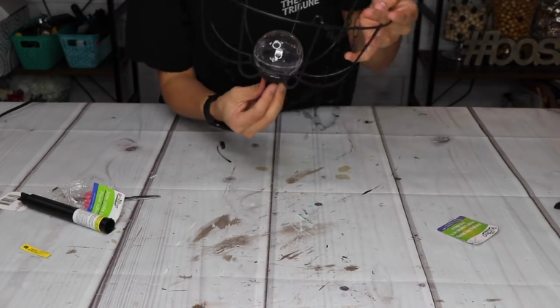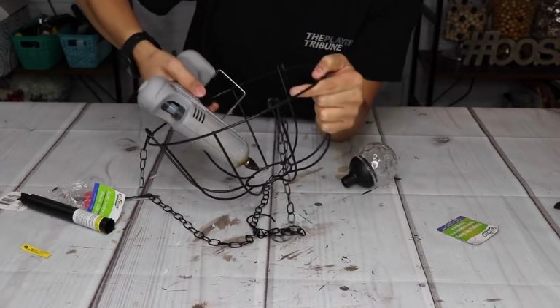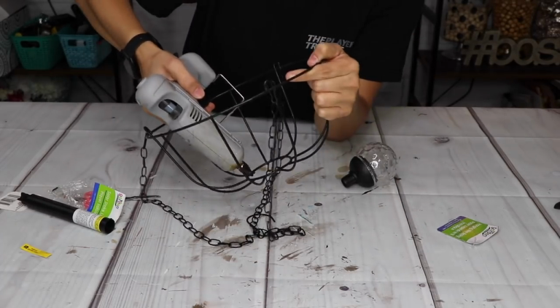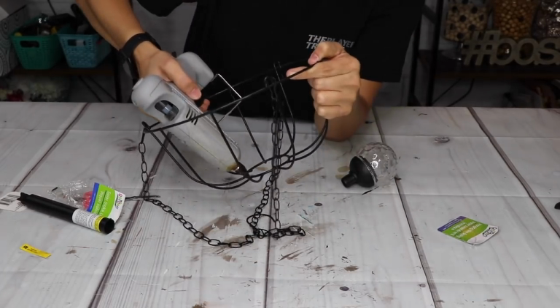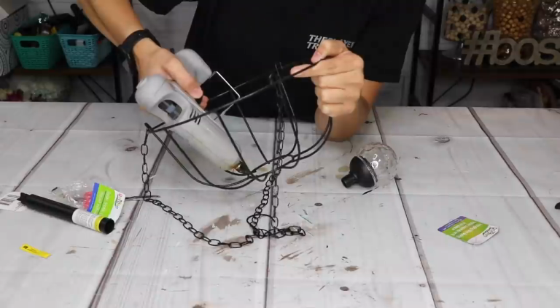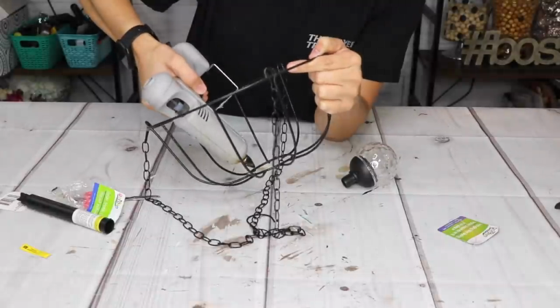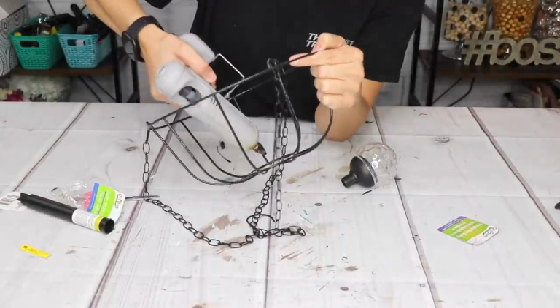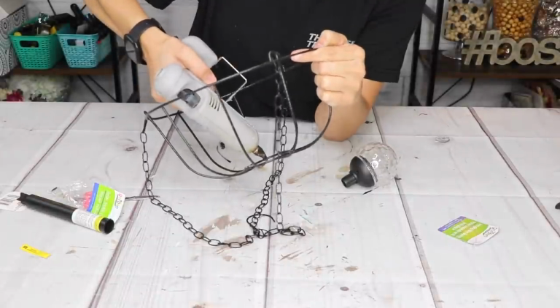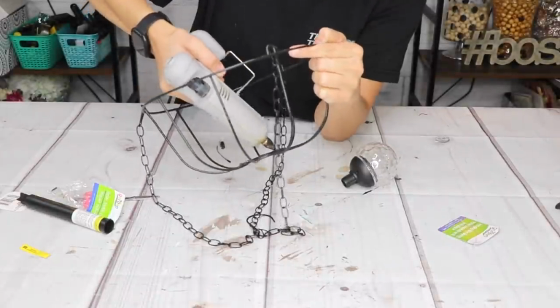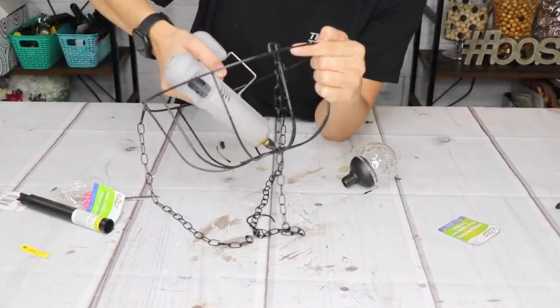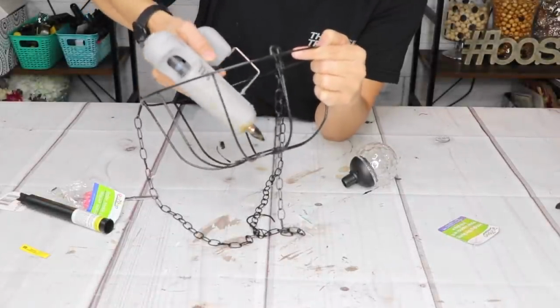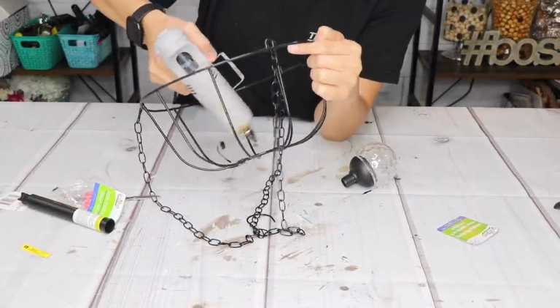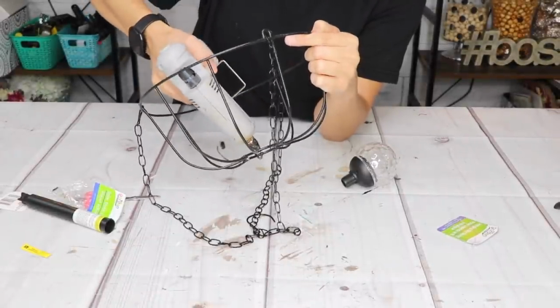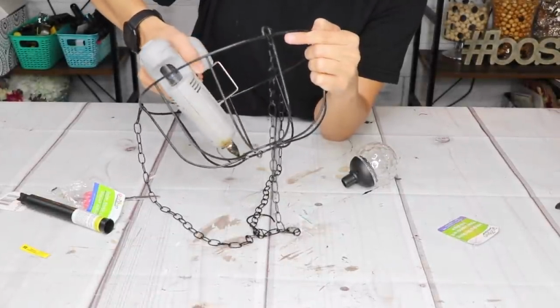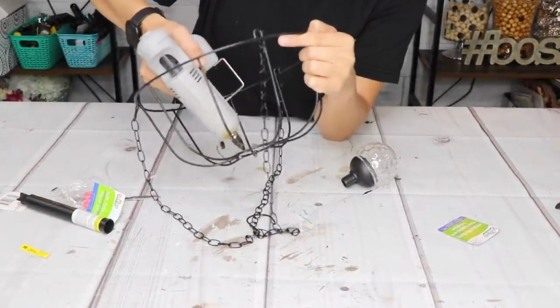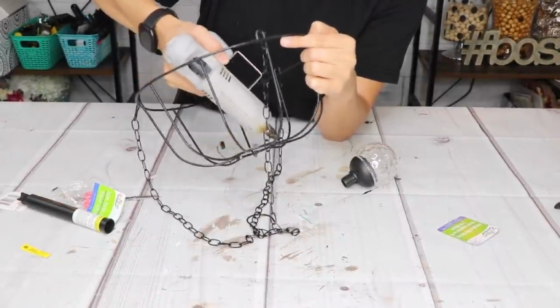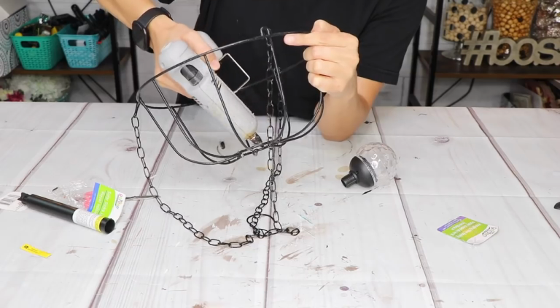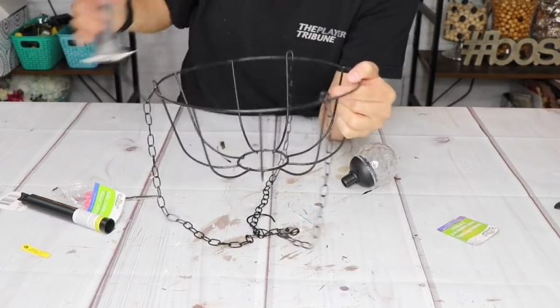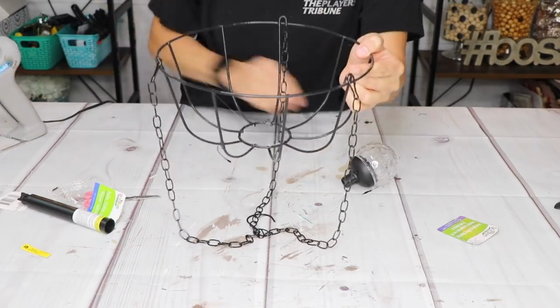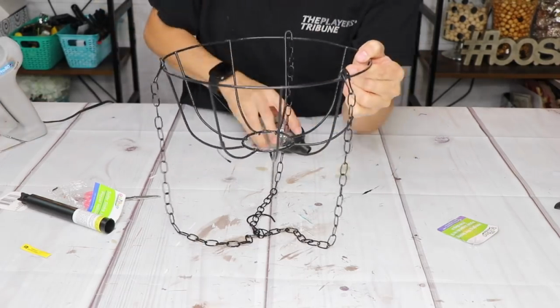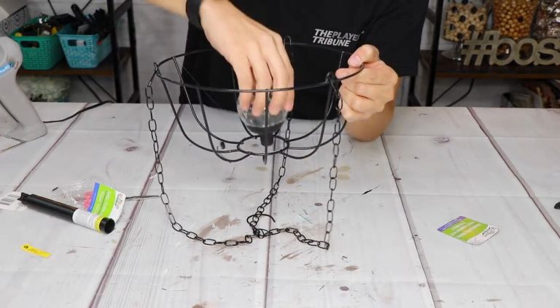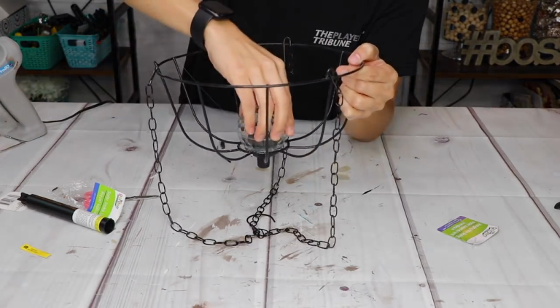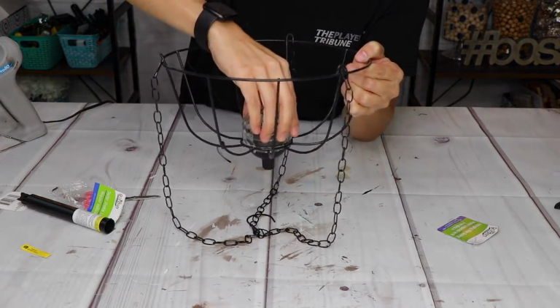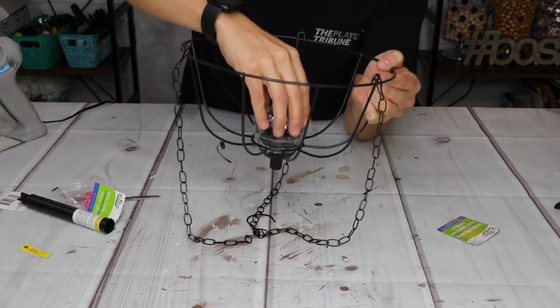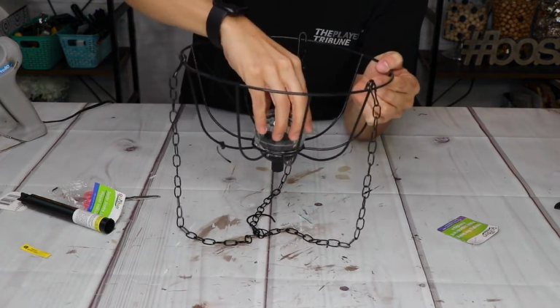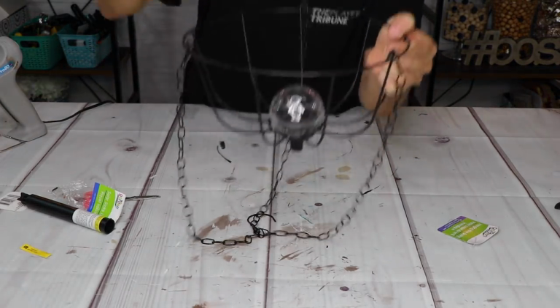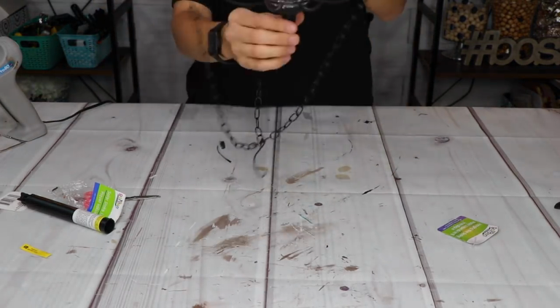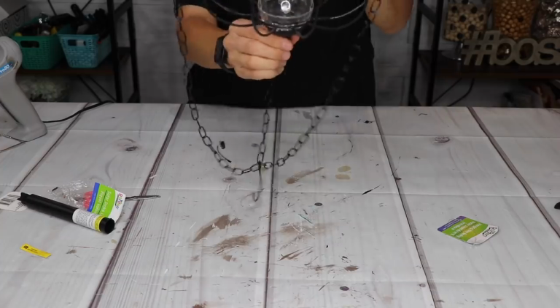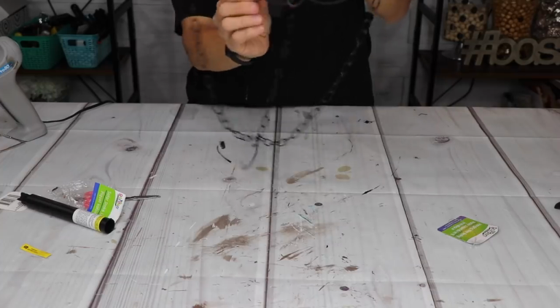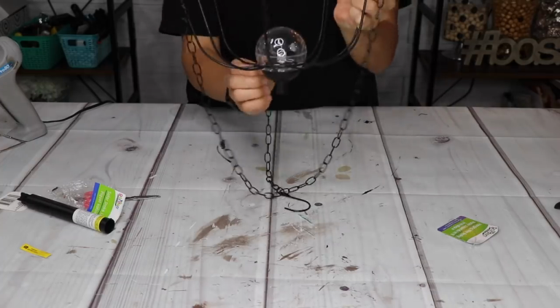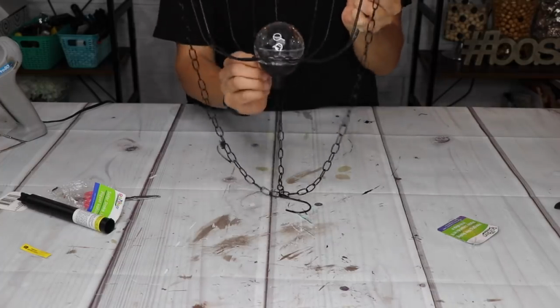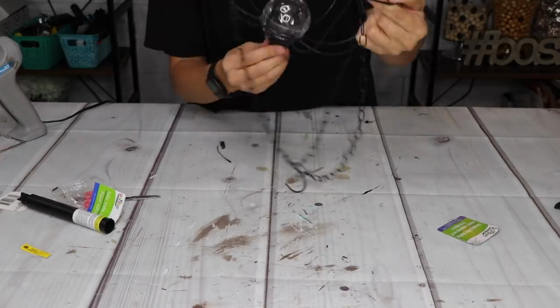Unfortunately, I wasn't able to show you guys what it looked like at night because it wasn't fully charged yet, and then when it was ready it was really bad weather — super windy — so I couldn't get out there to film it. But you can more or less tell what it would look like with the solar light at night.